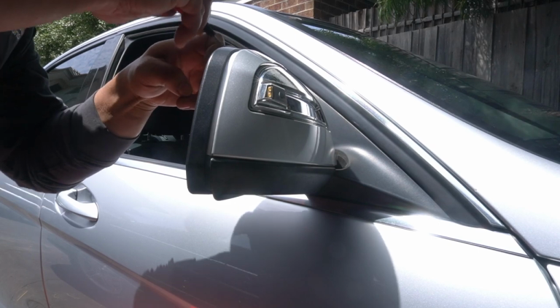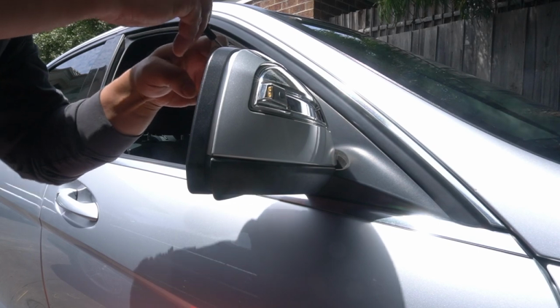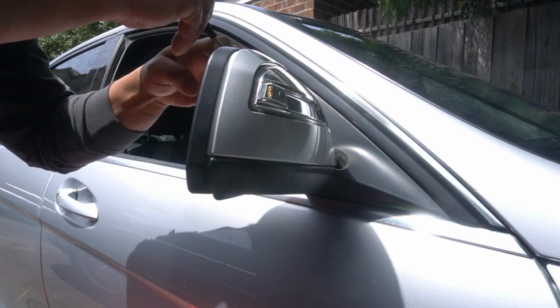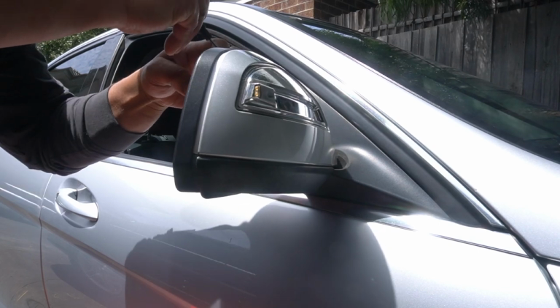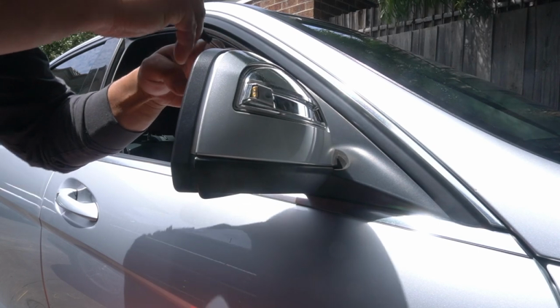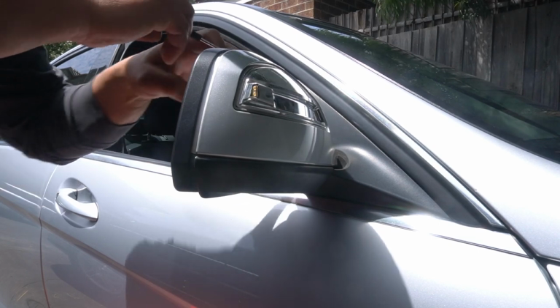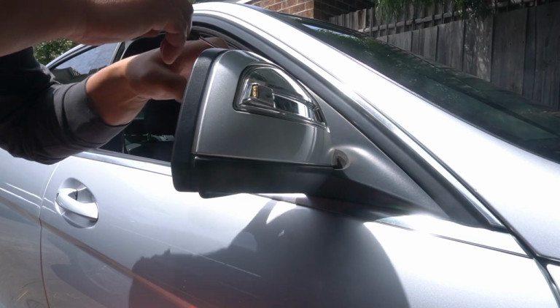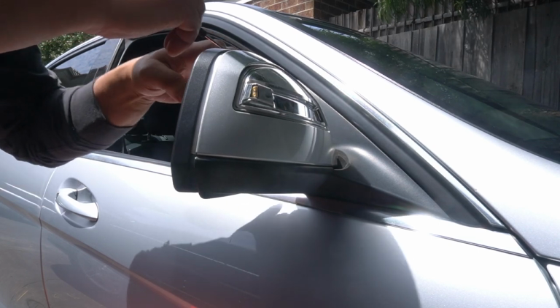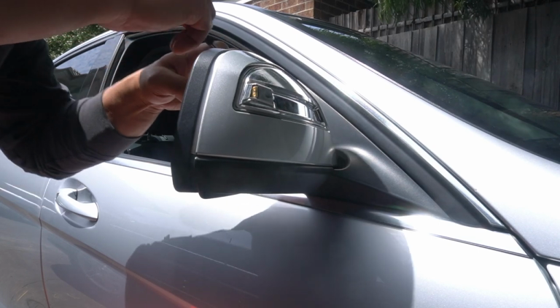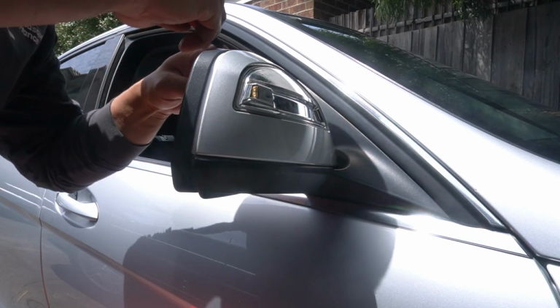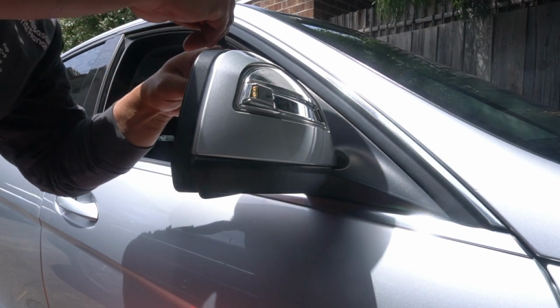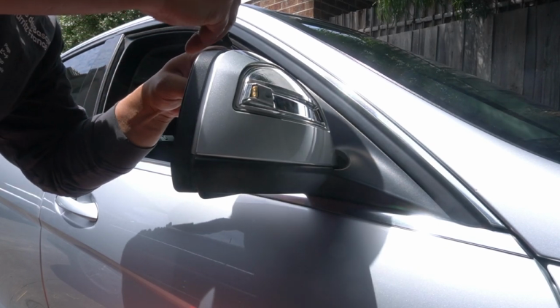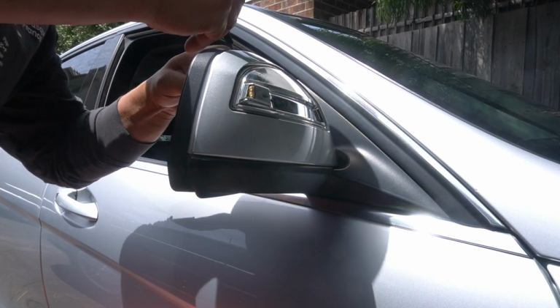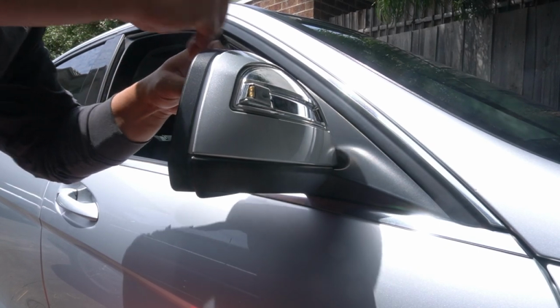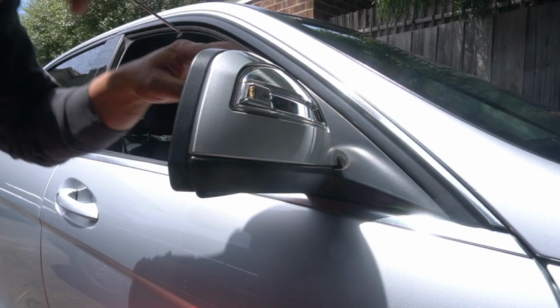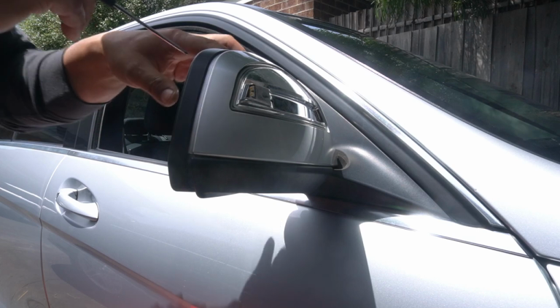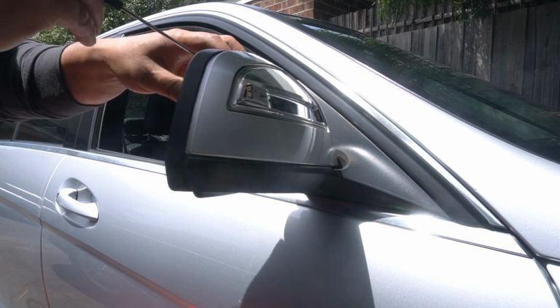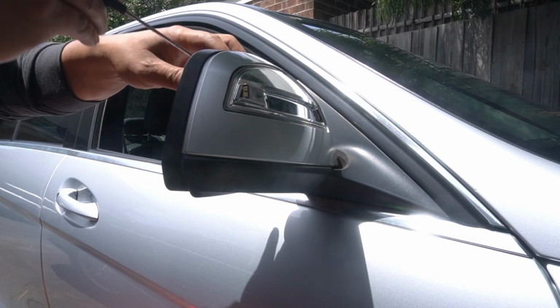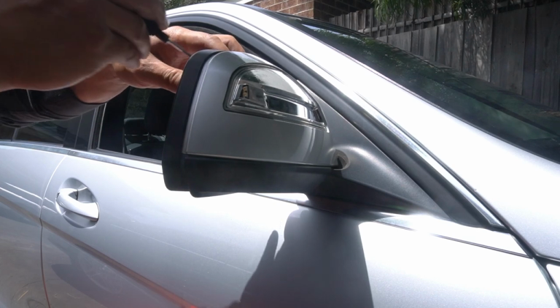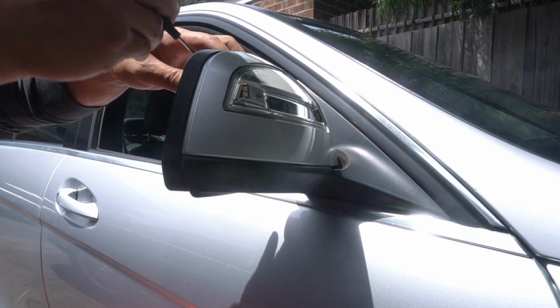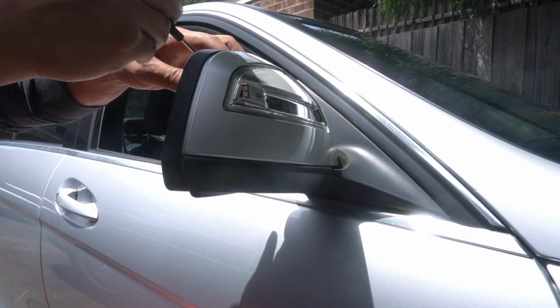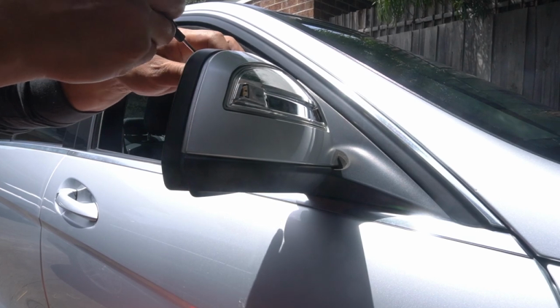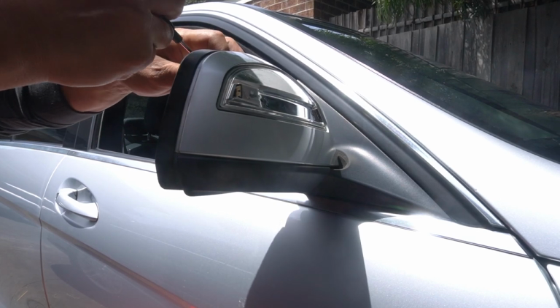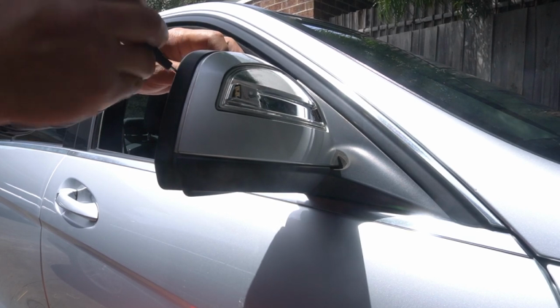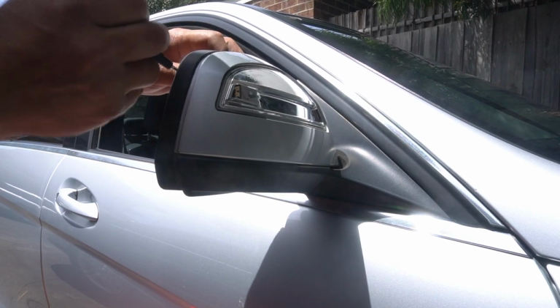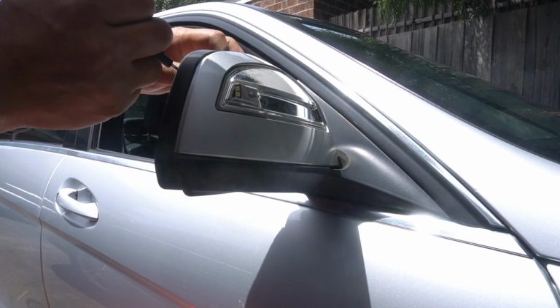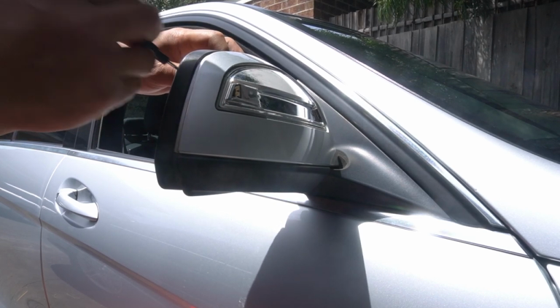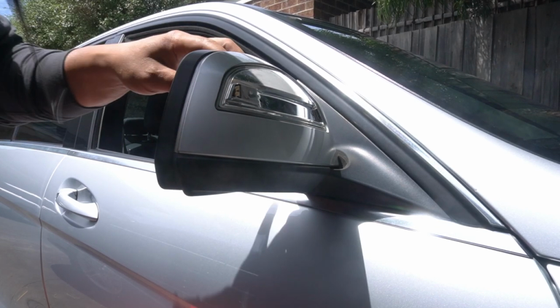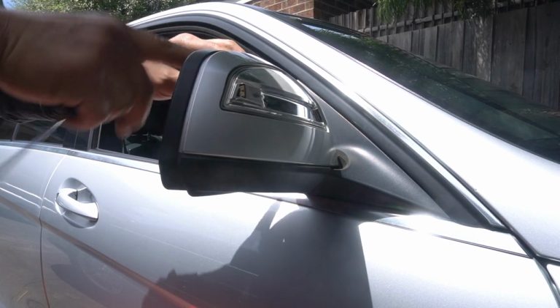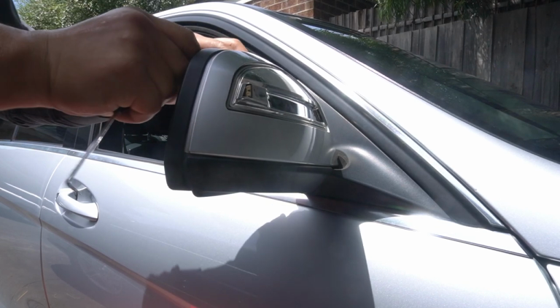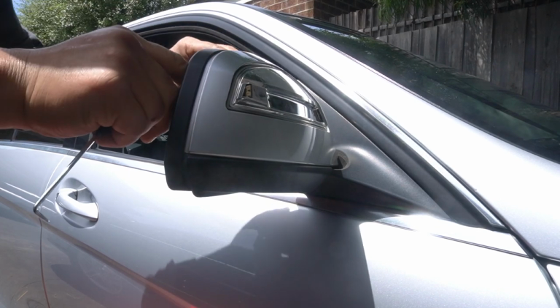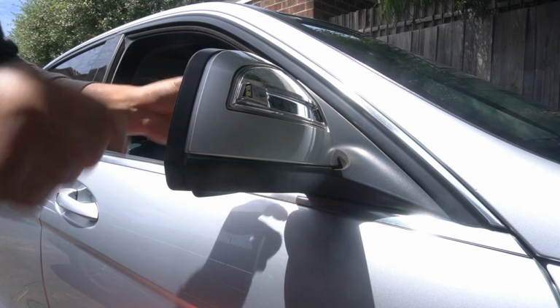Then we pry the other ones — there are four that you're going to pry from the top, and once you pry those four, this mirror is going to slide off. There we go.